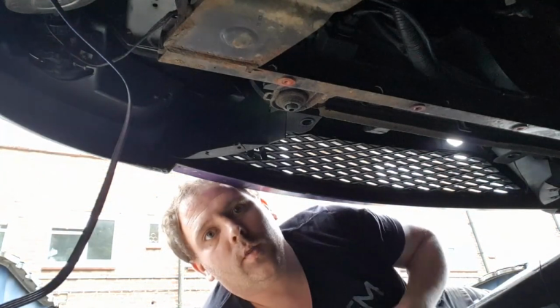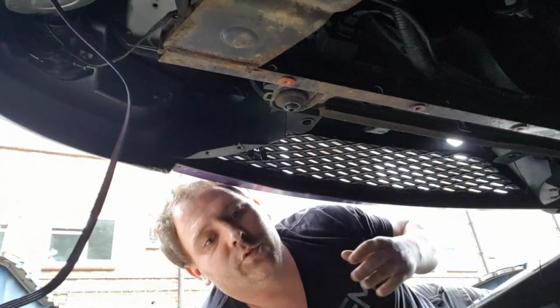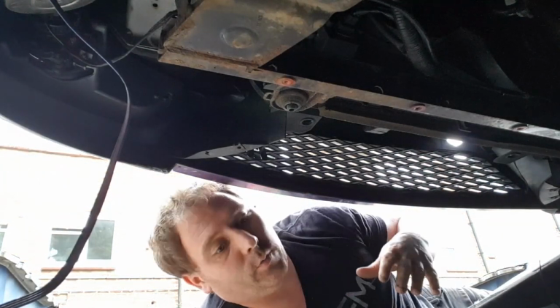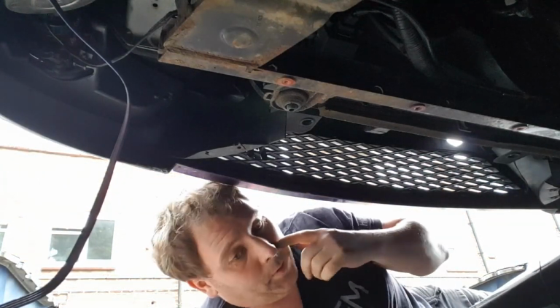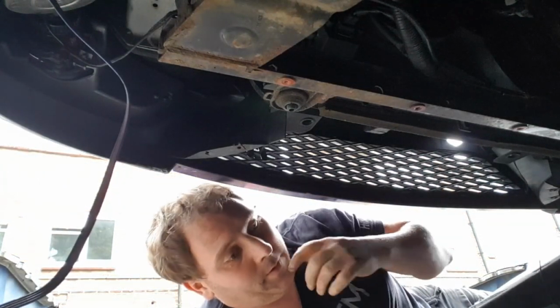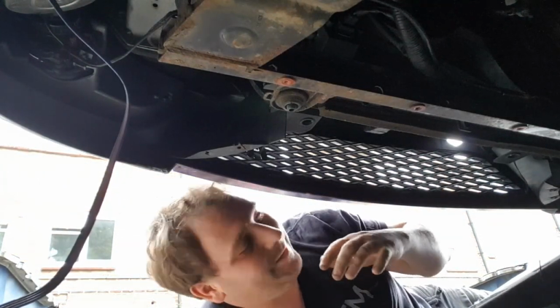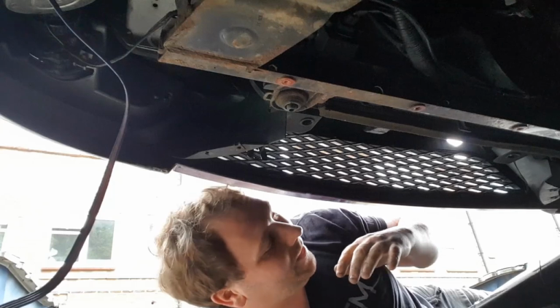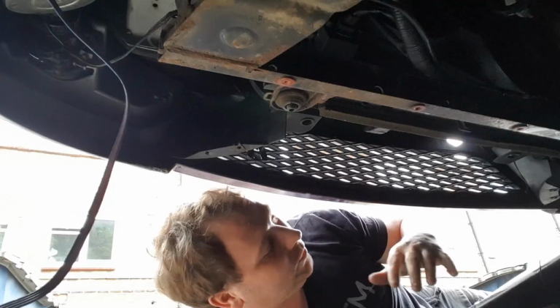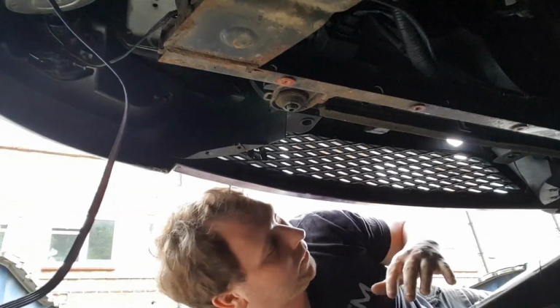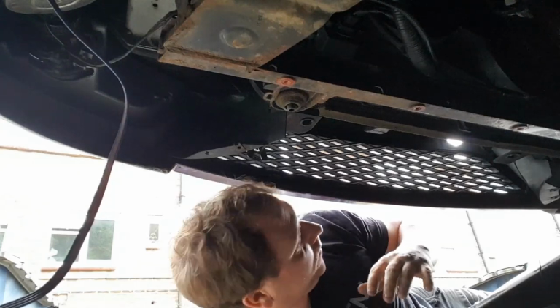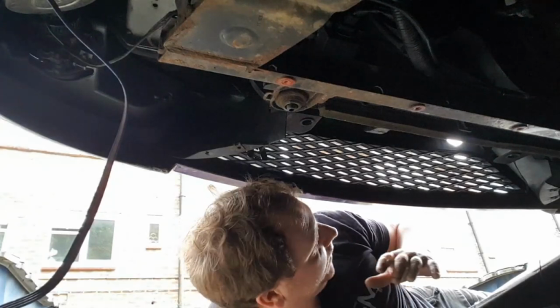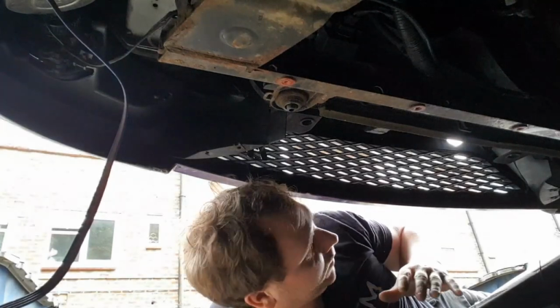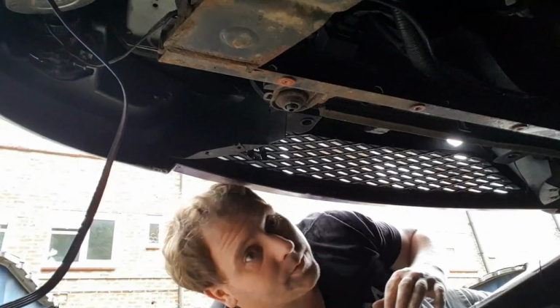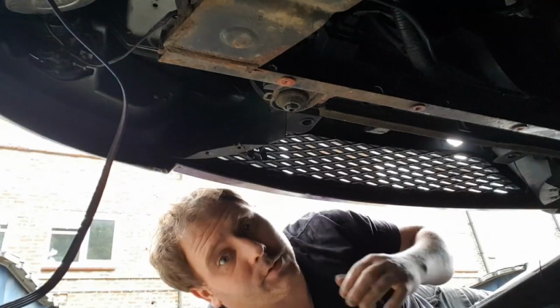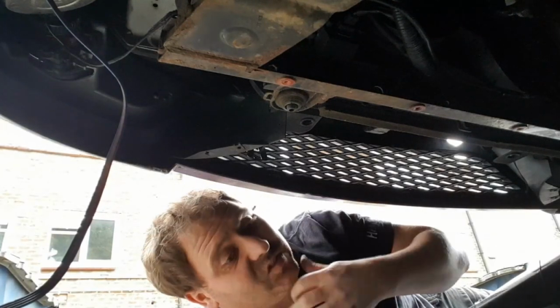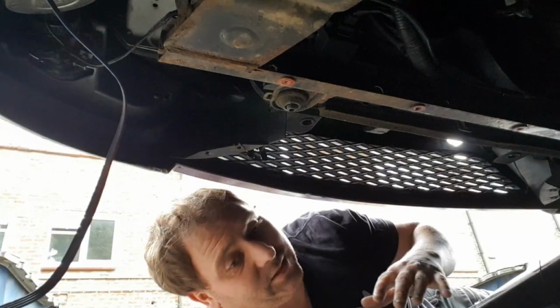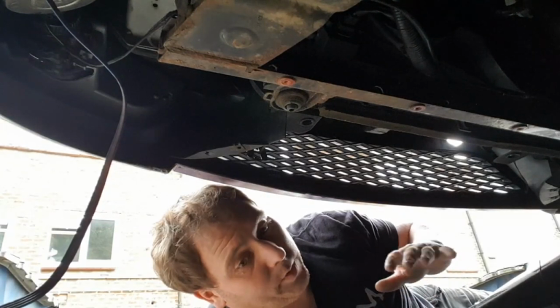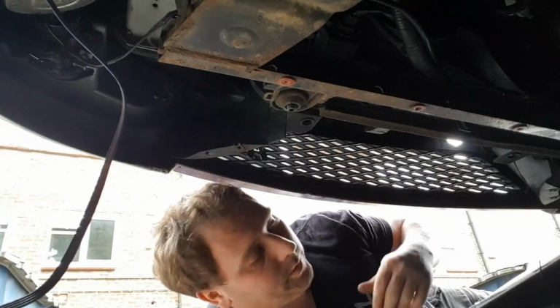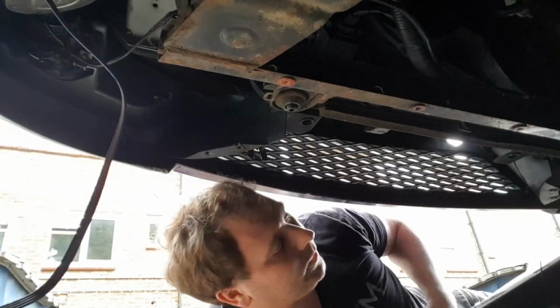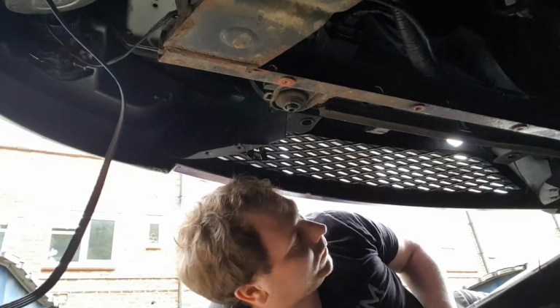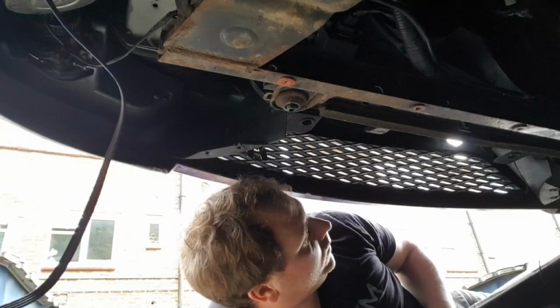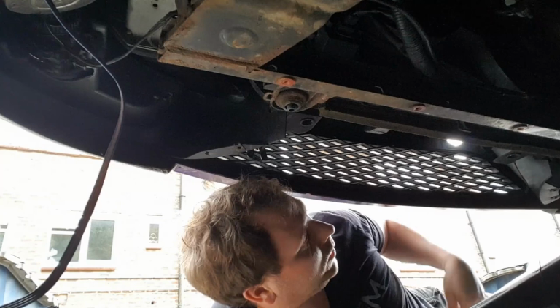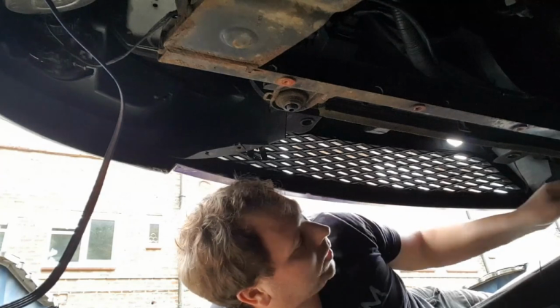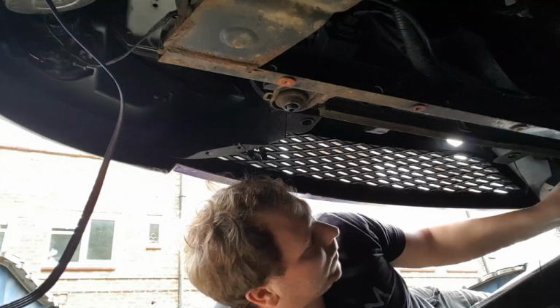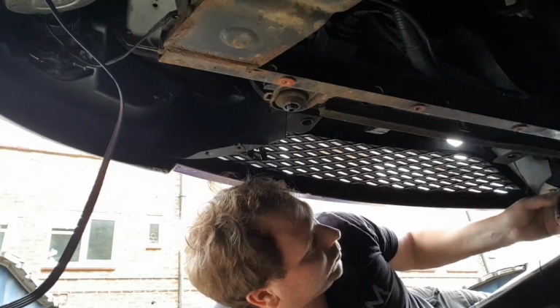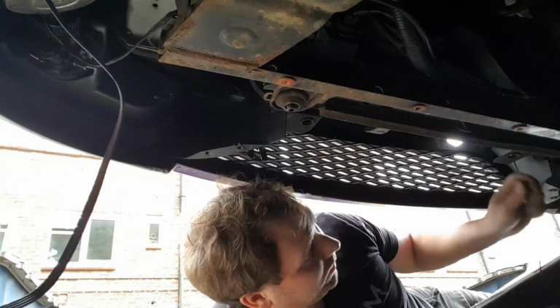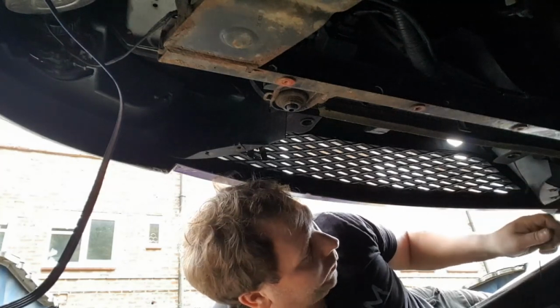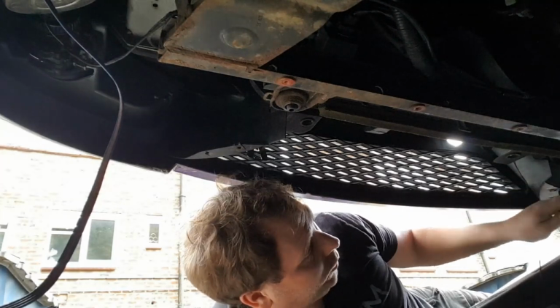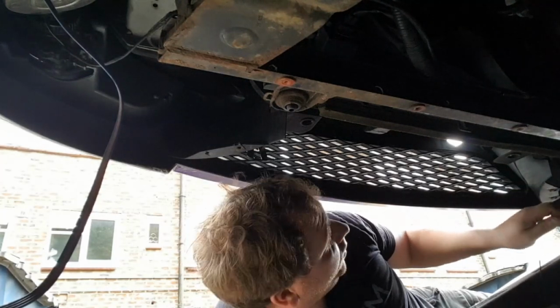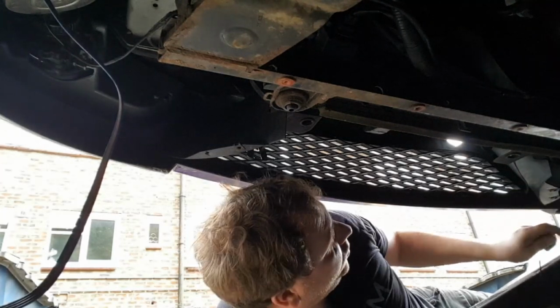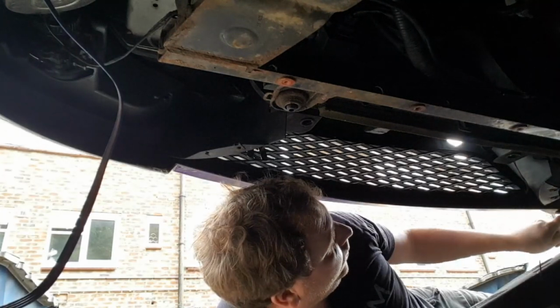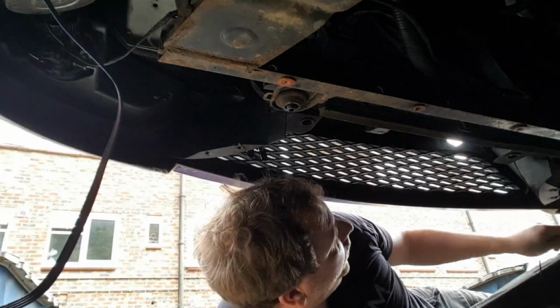Well, that wasn't meant to happen — it just fell out of the way, but that's okay because it gives us access to what we need. I'll do the last couple of bolts so it's out of the way and you're not putting any stress on the bumper.